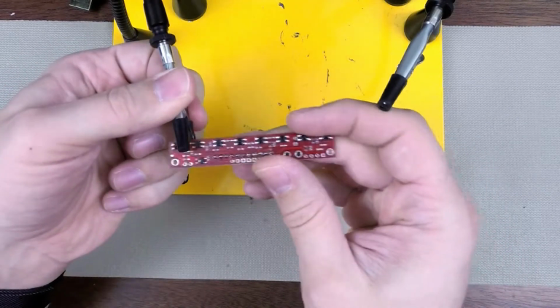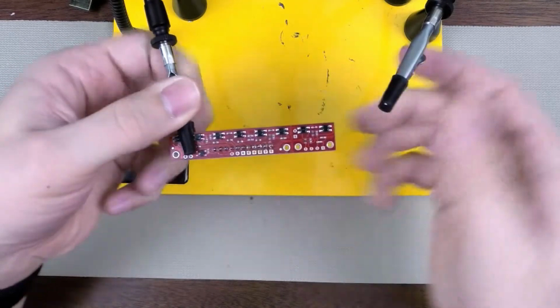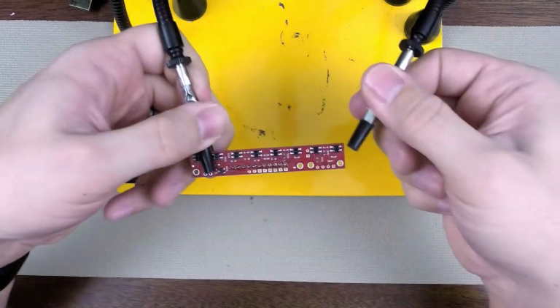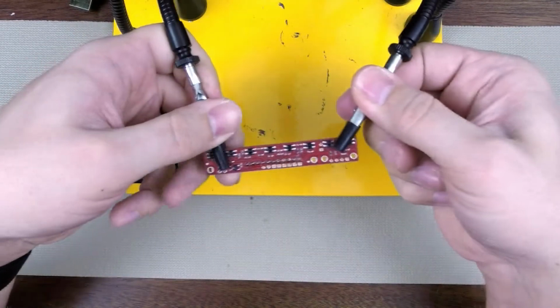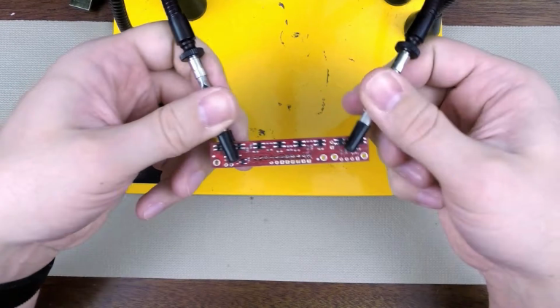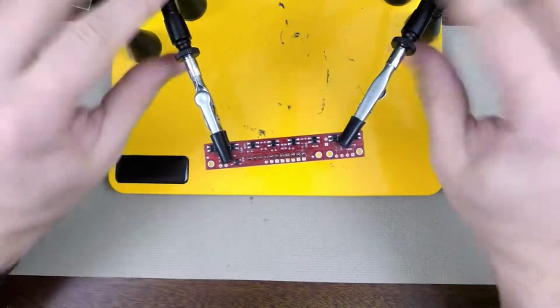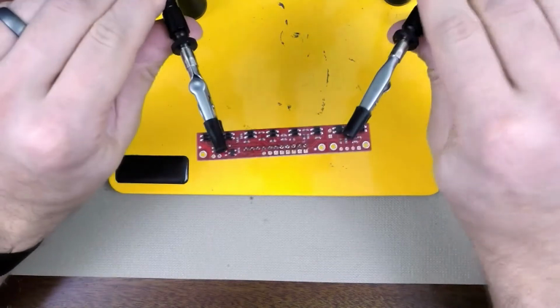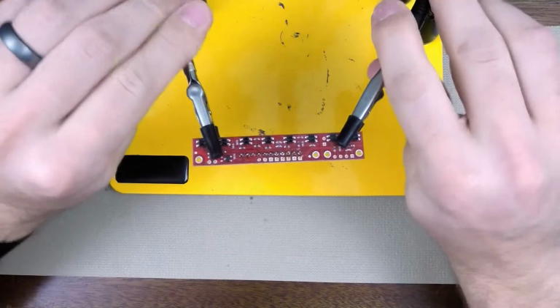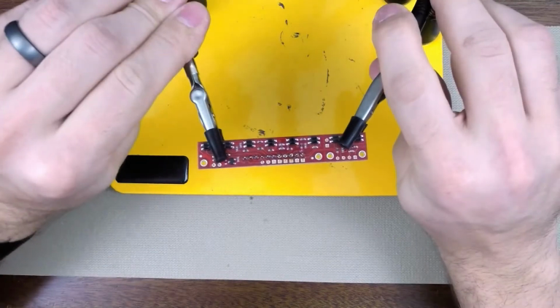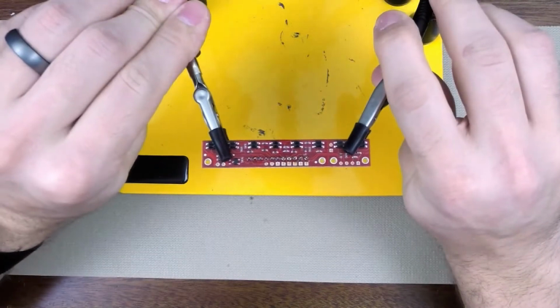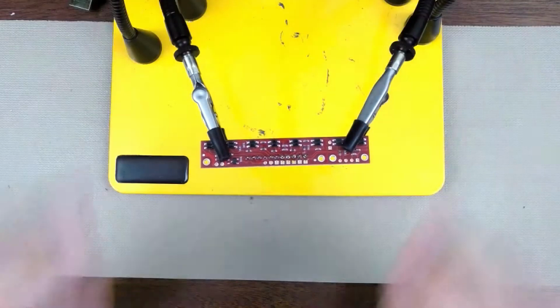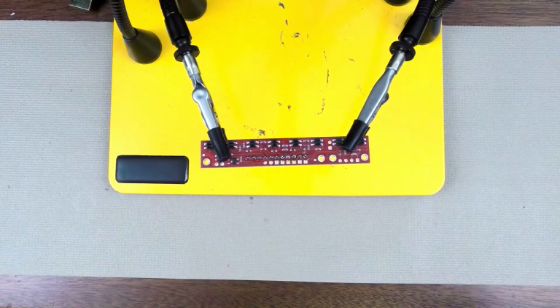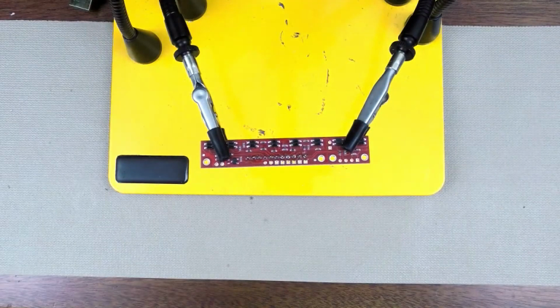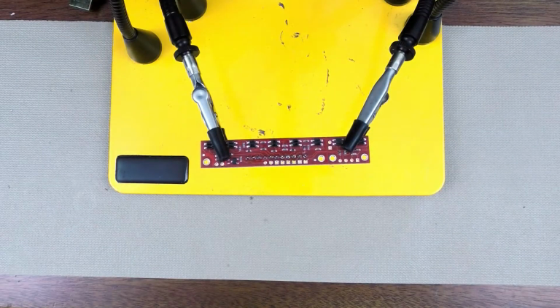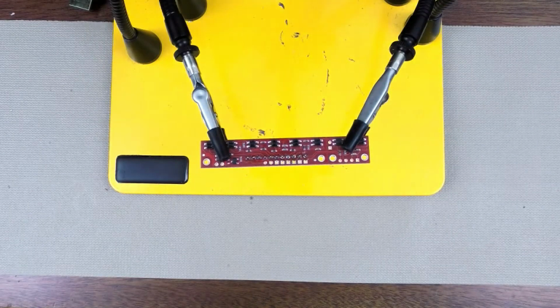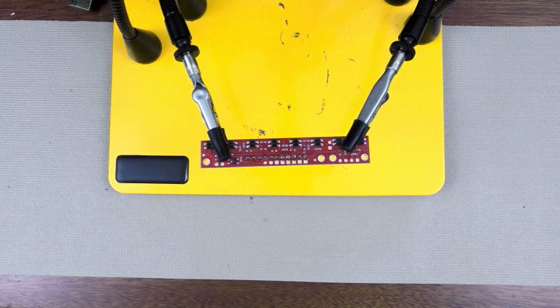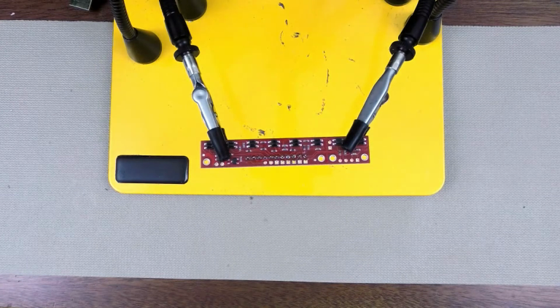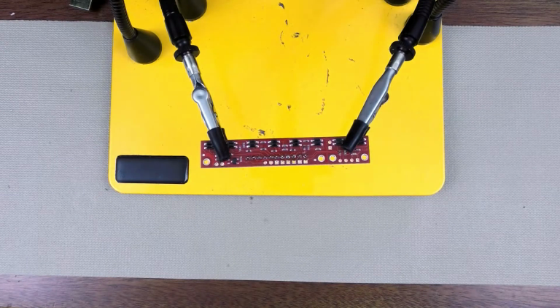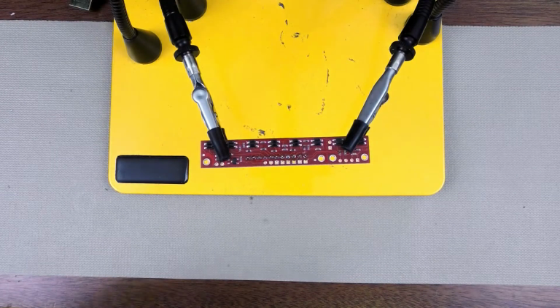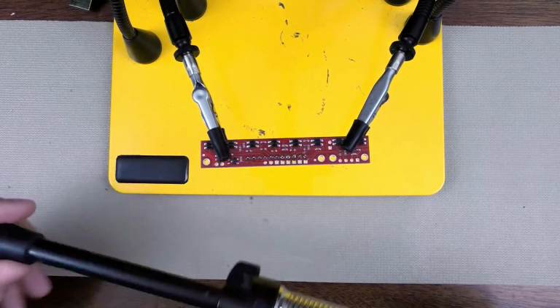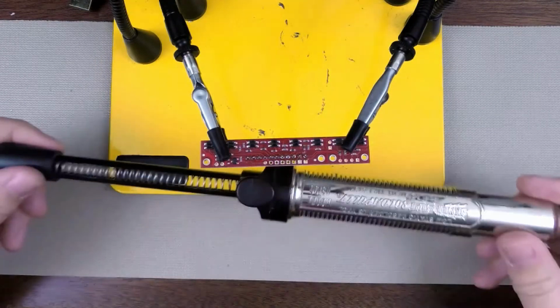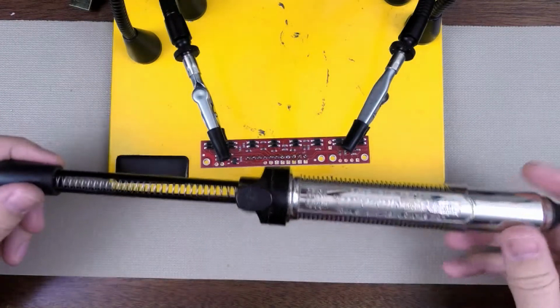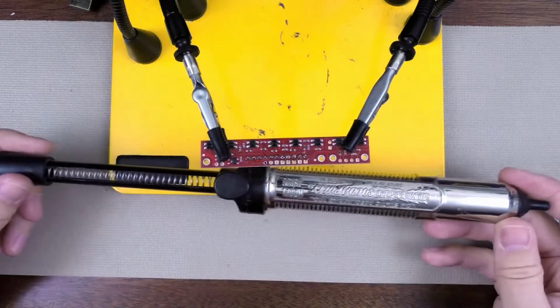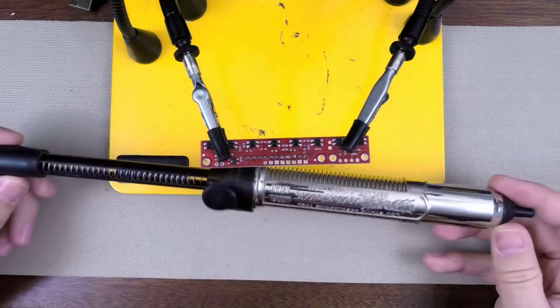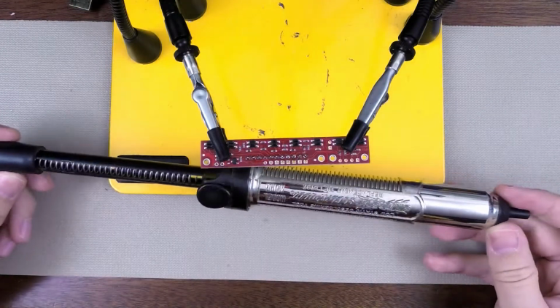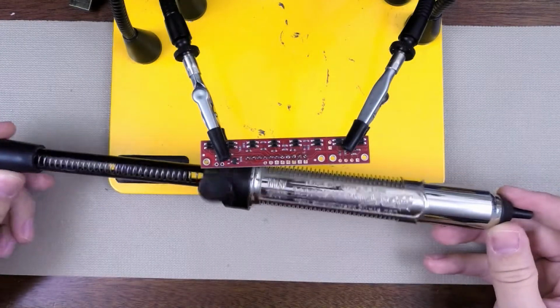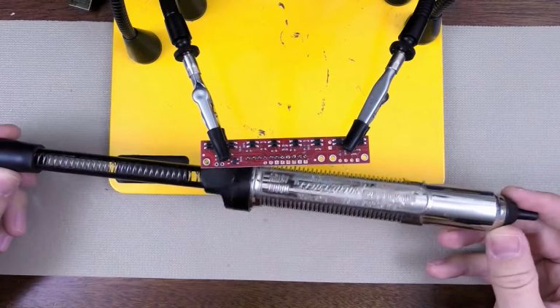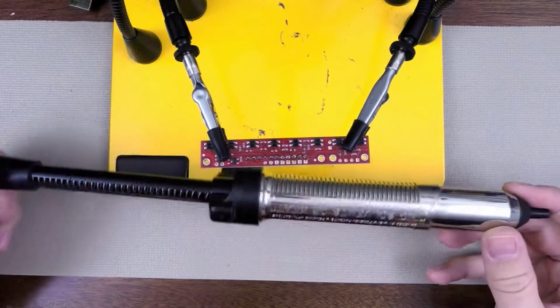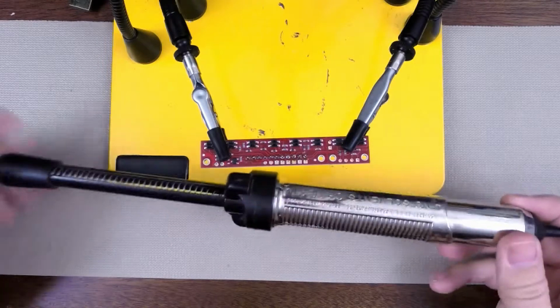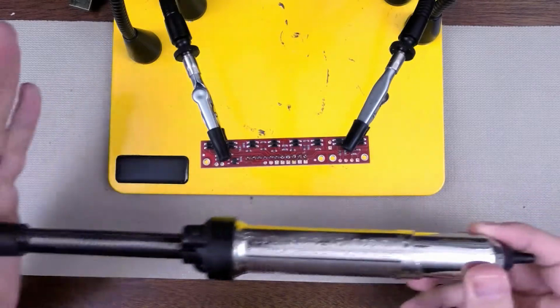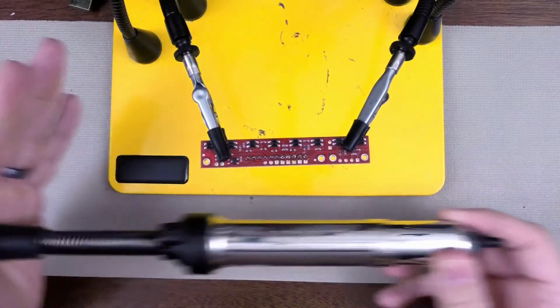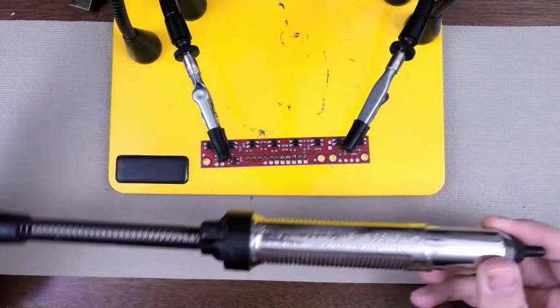There are a couple different ways I could desolder this. The first being using a solder sucker. This is like the Cadillac of solder suckers as far as the pump-action ones.